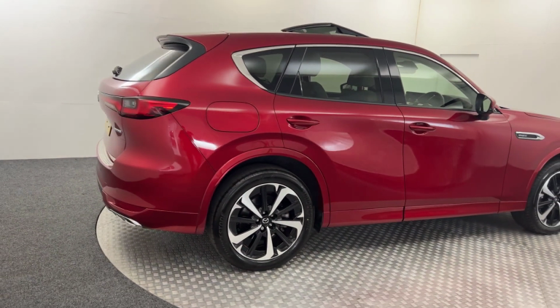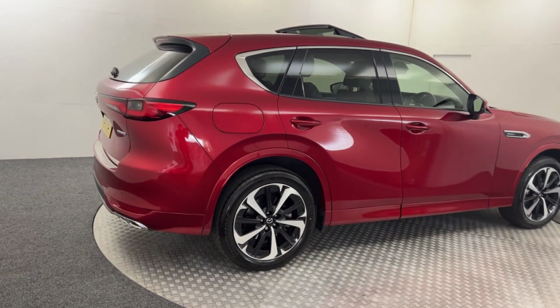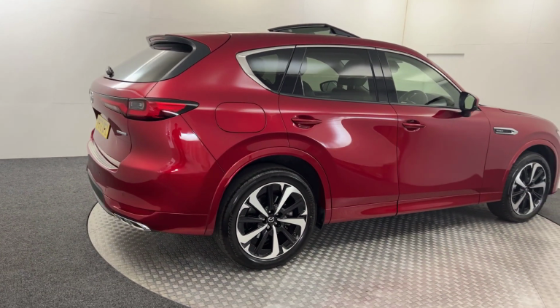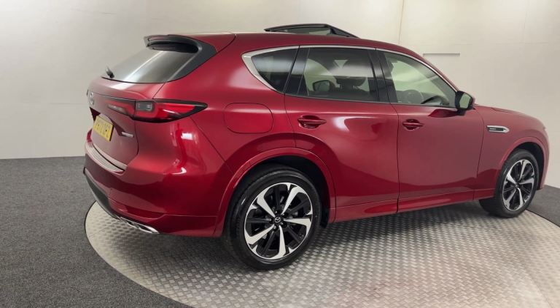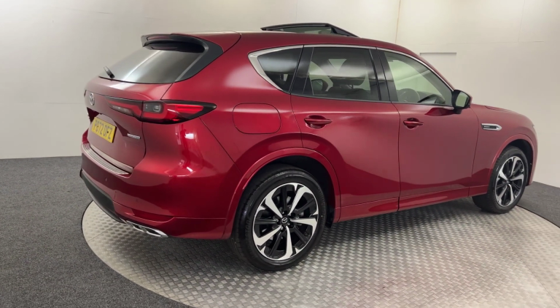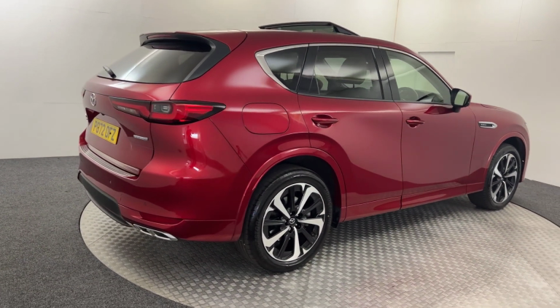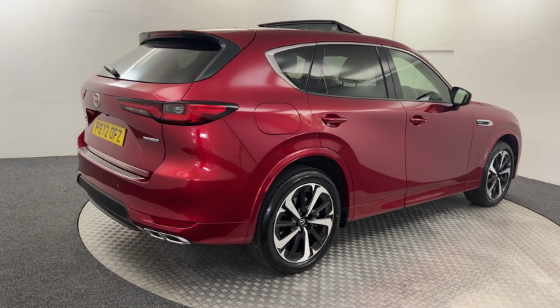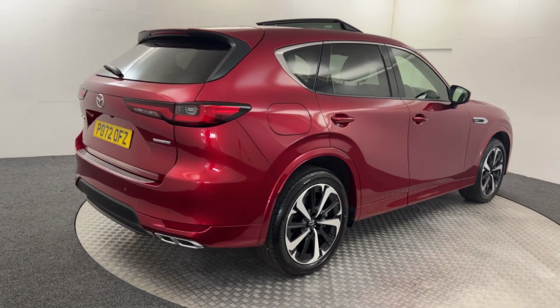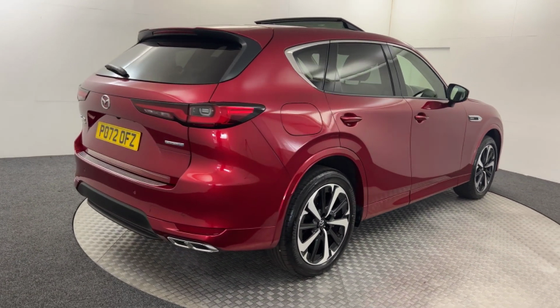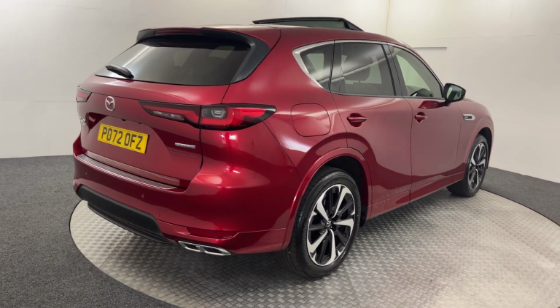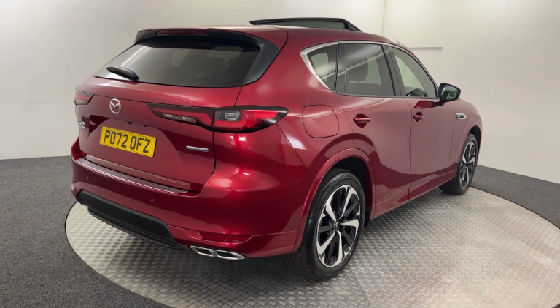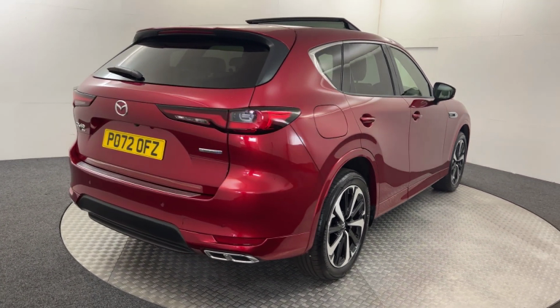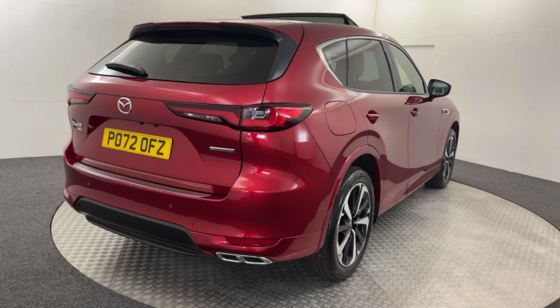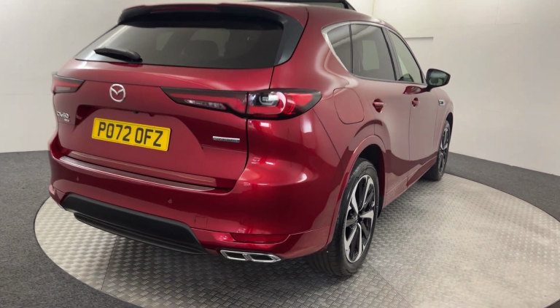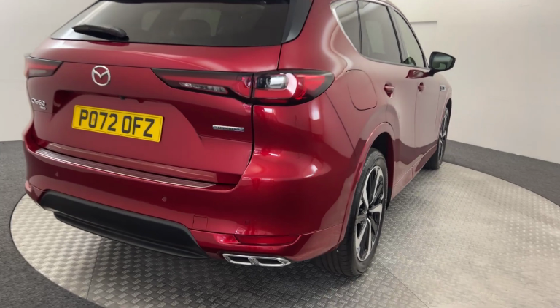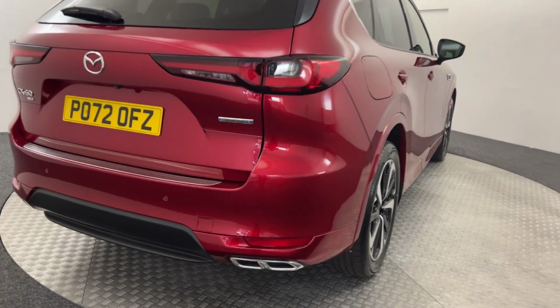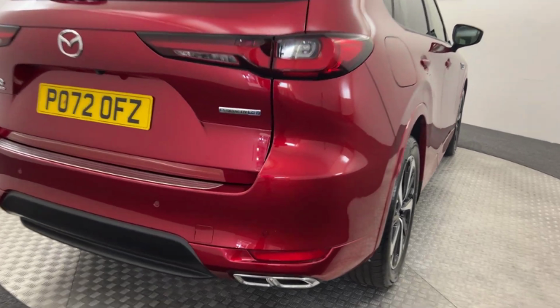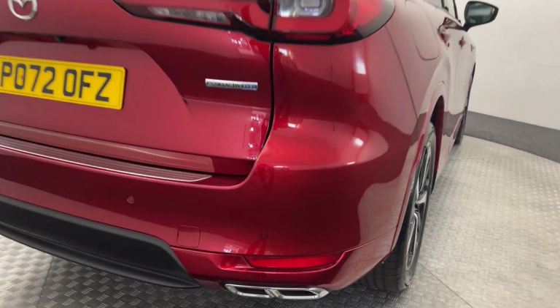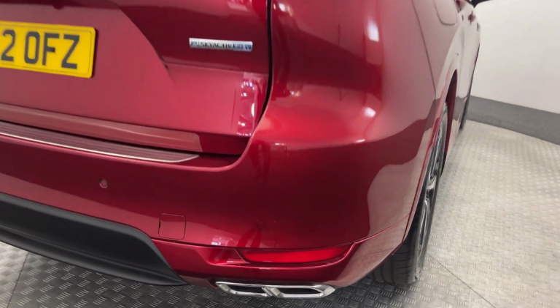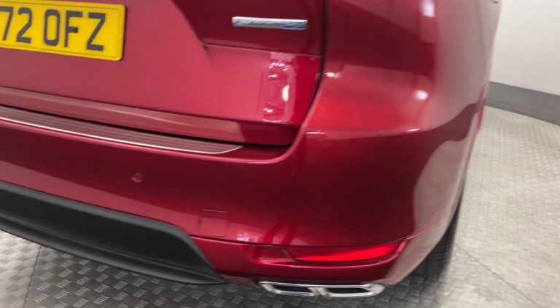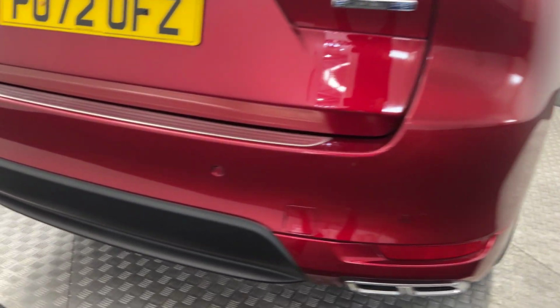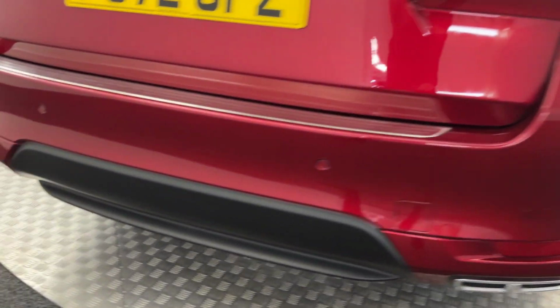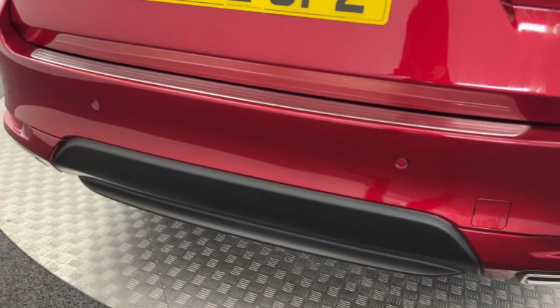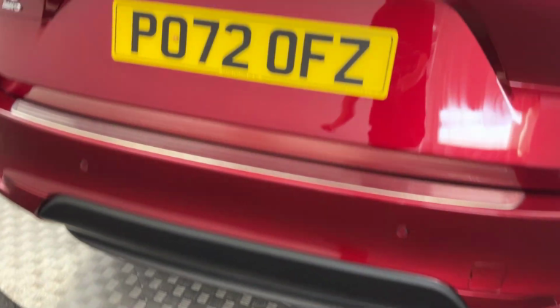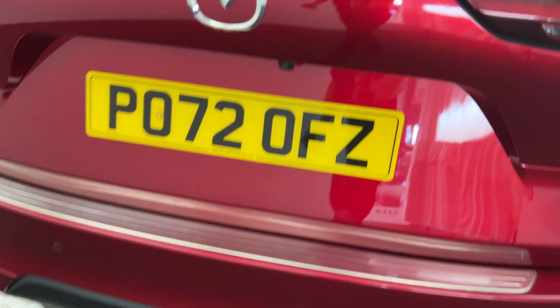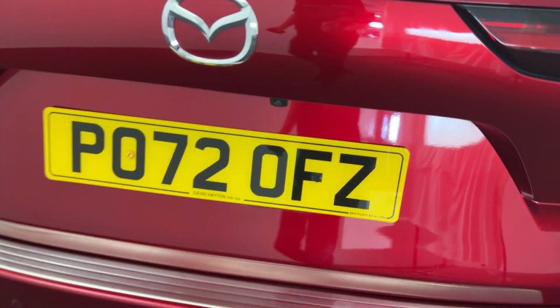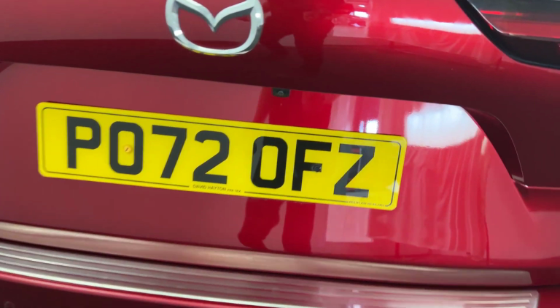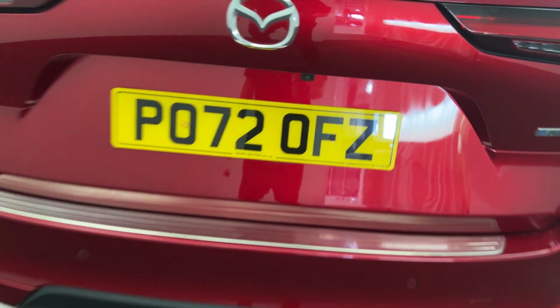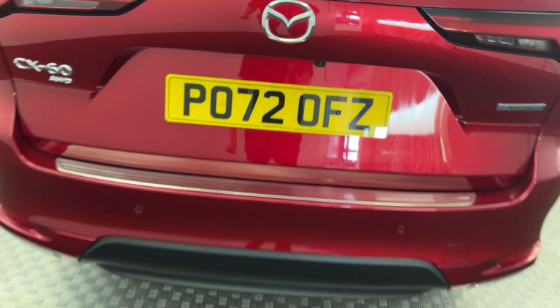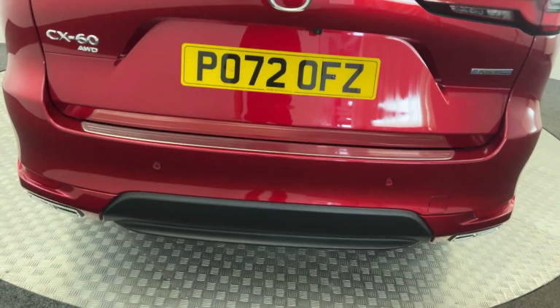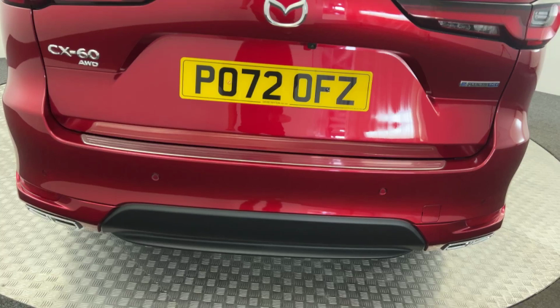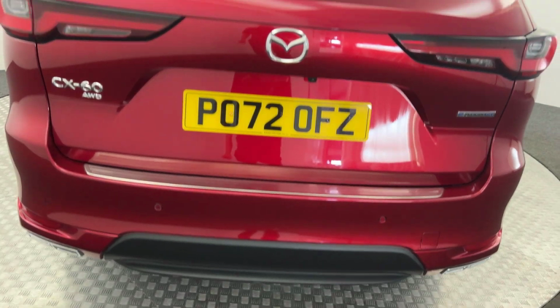Moving round to the back of the car — the rear bumper and bootlid are fantastic. It's got your reverse sensors and camera.